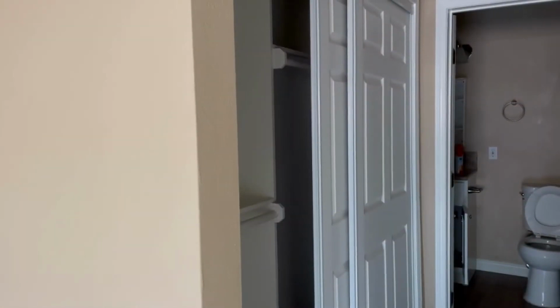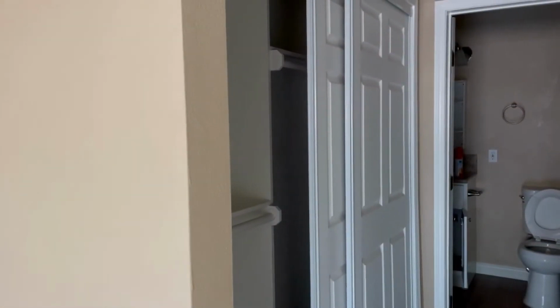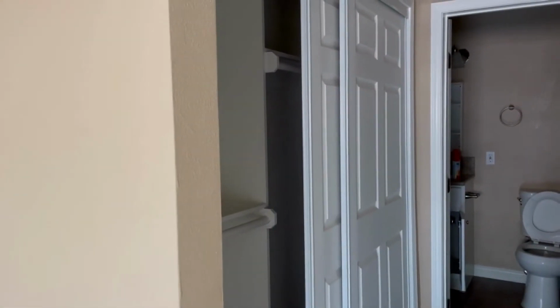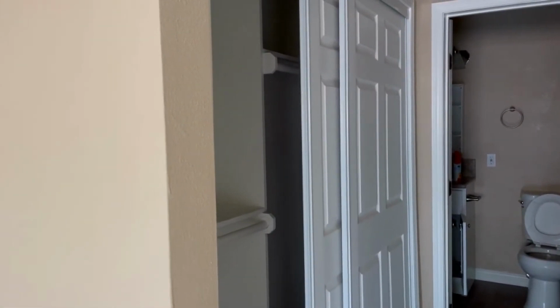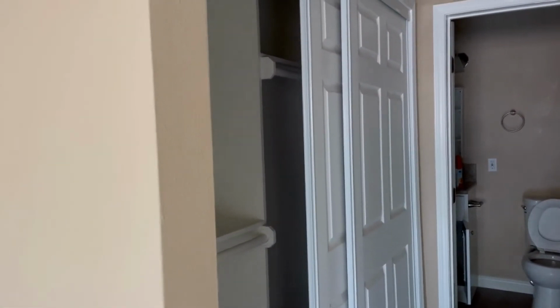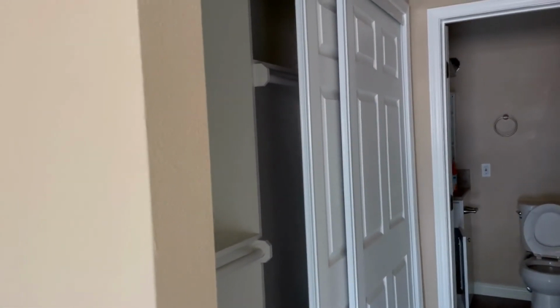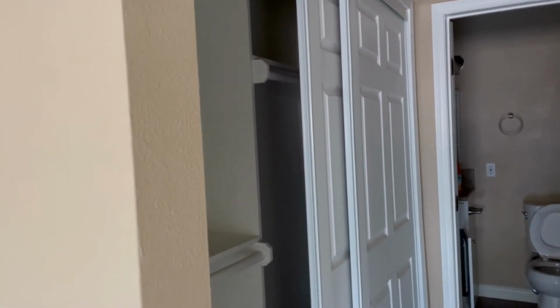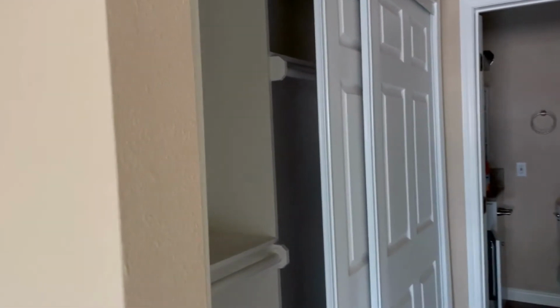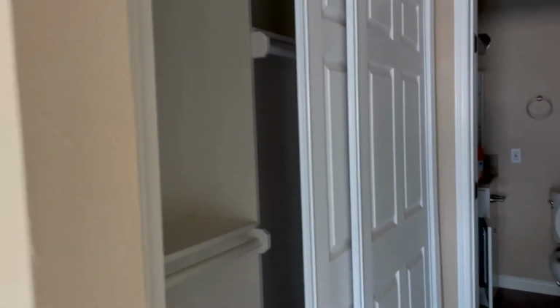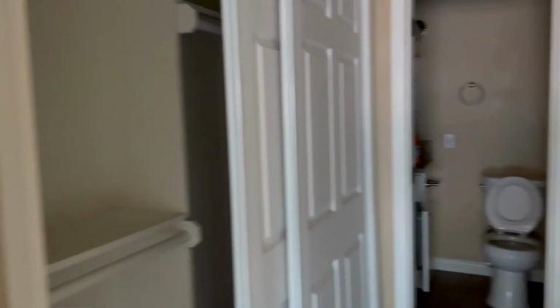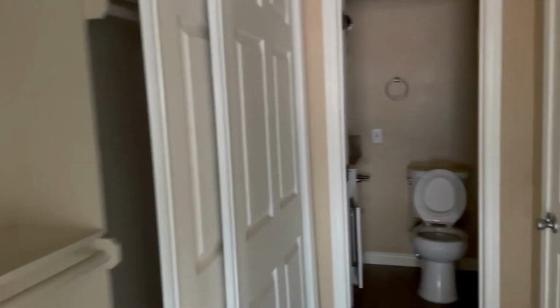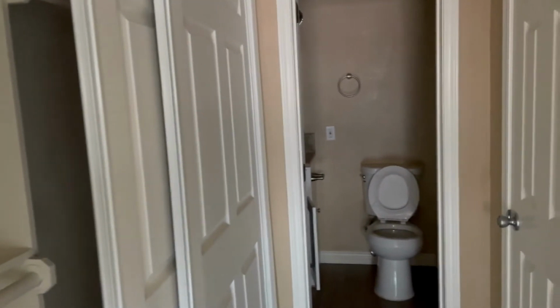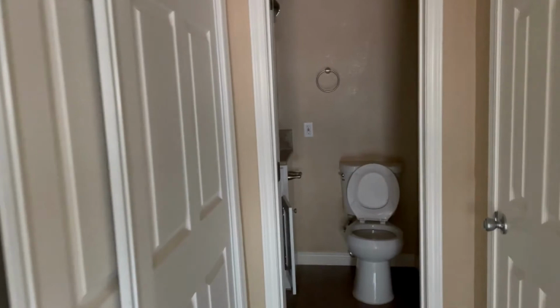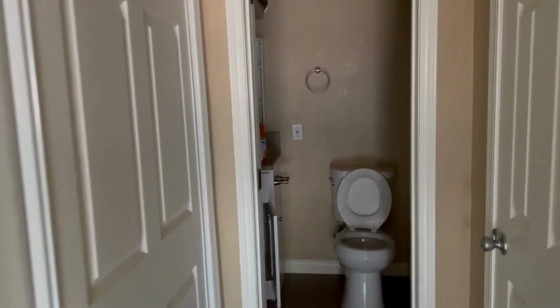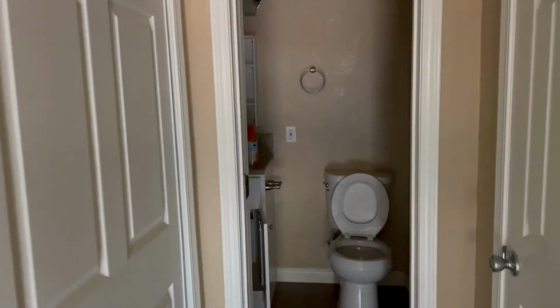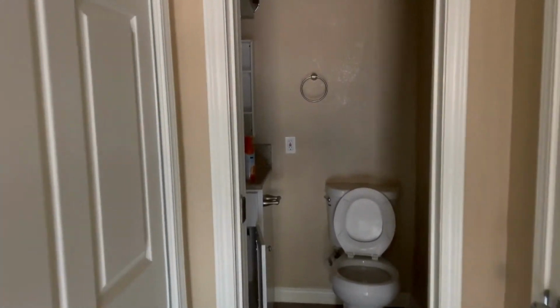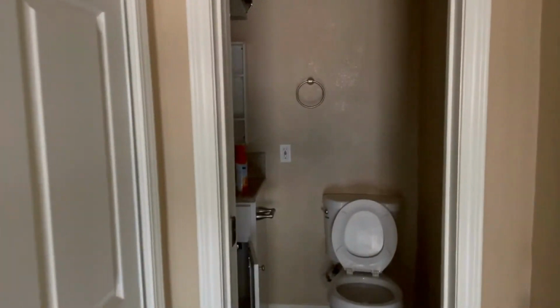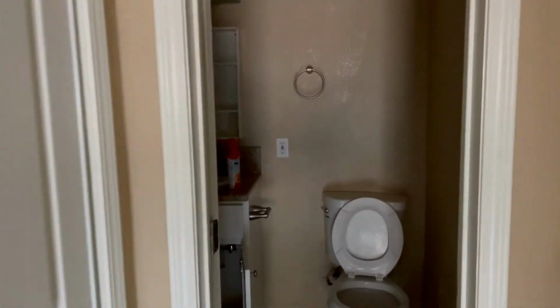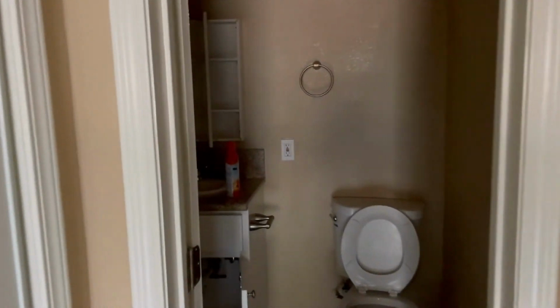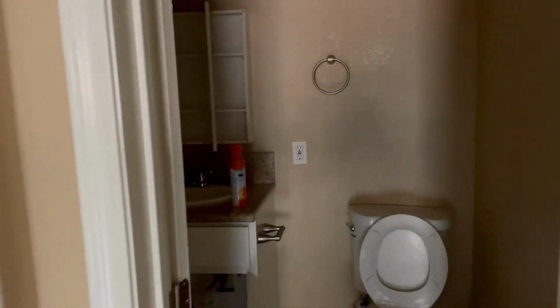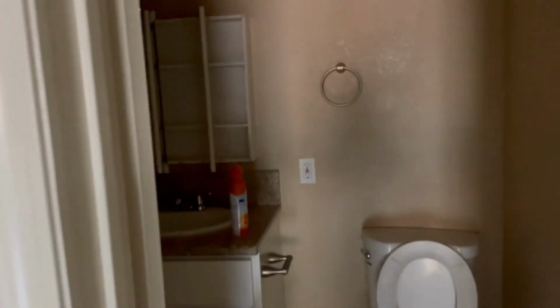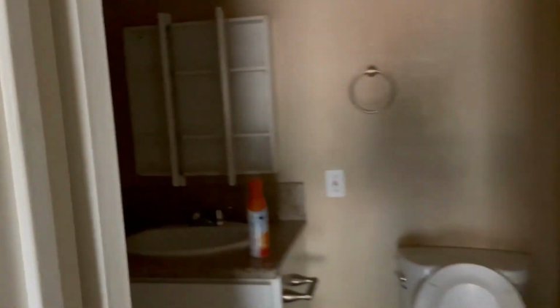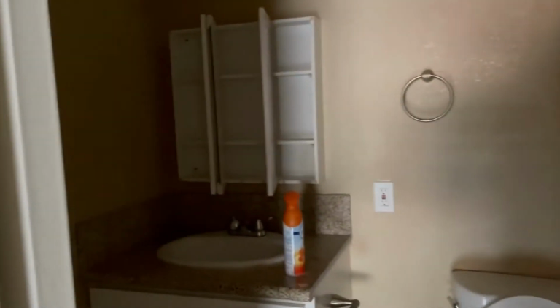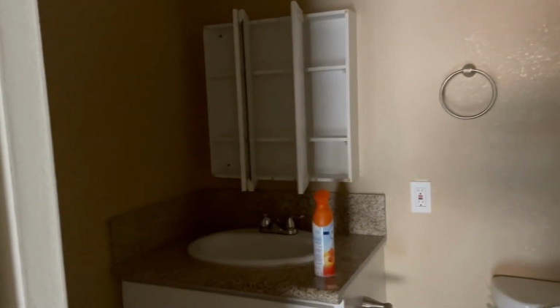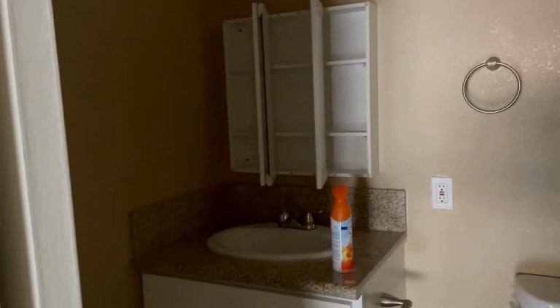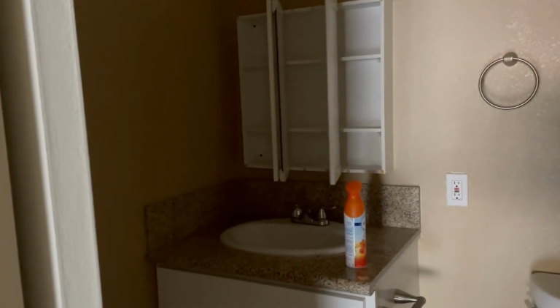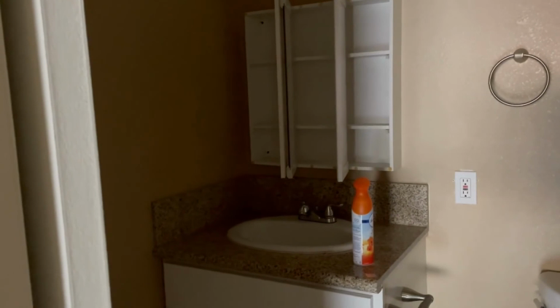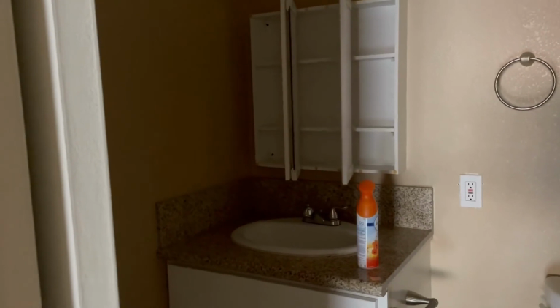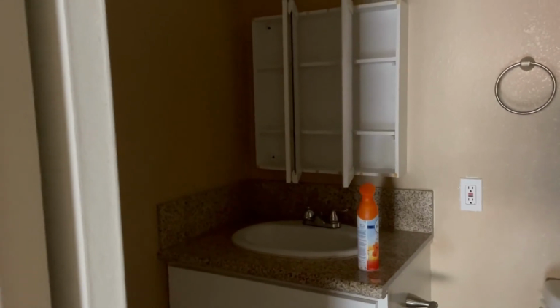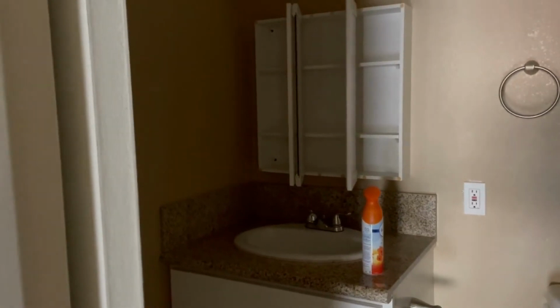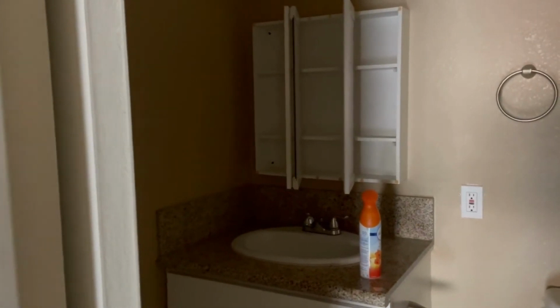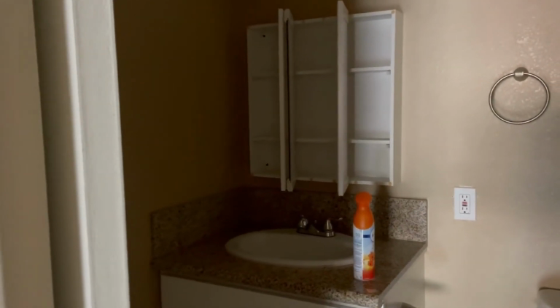You can see the closet doors are intact. The closet looks great. There's another half bath in the master. Coming in, this needs a good cleaning and it should be perfect.